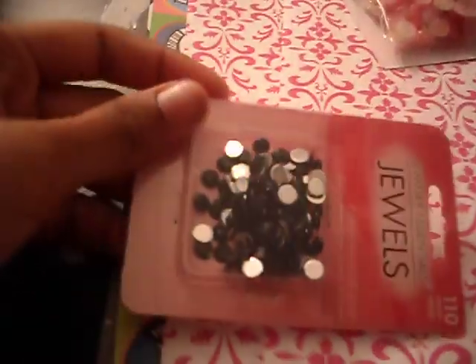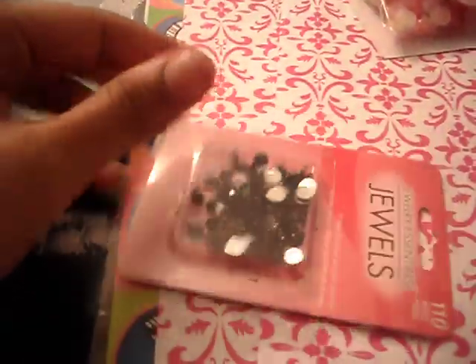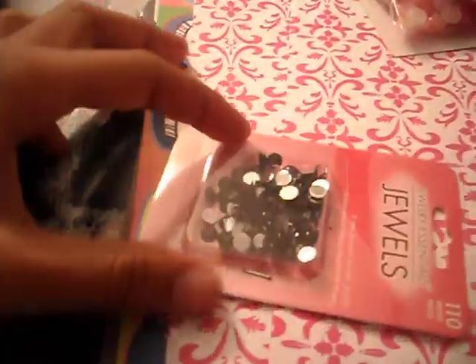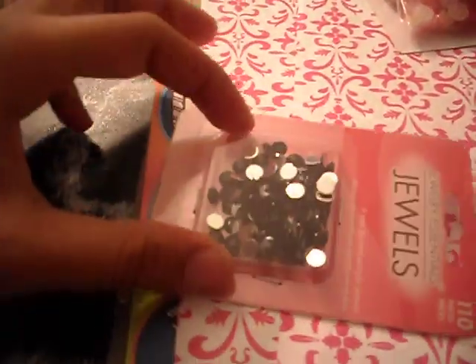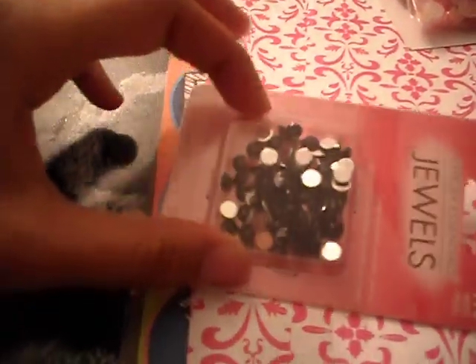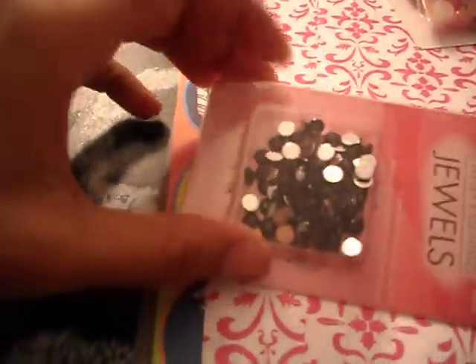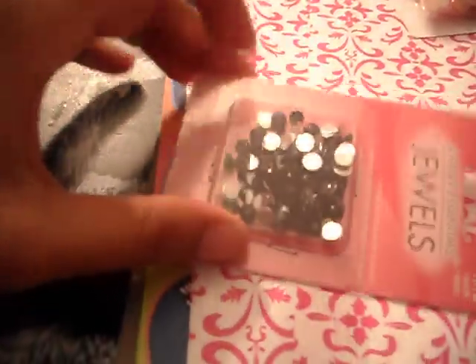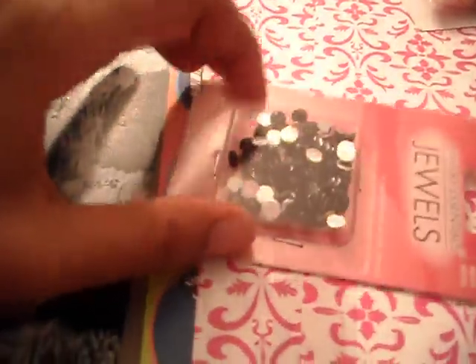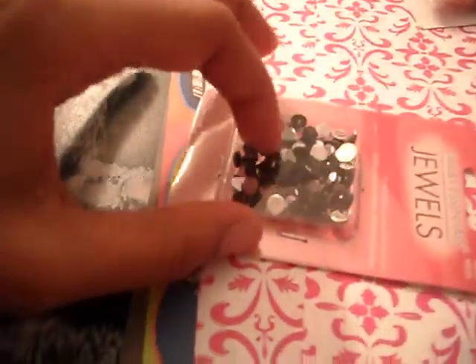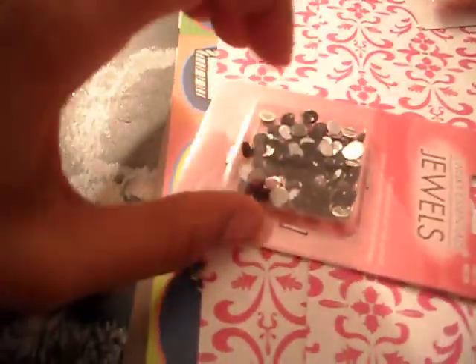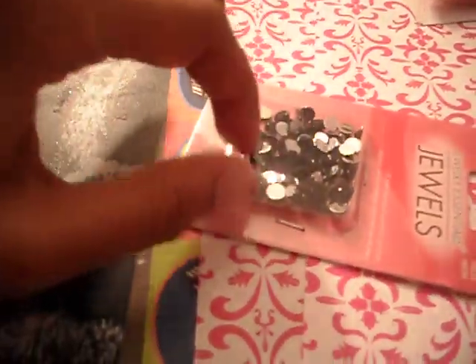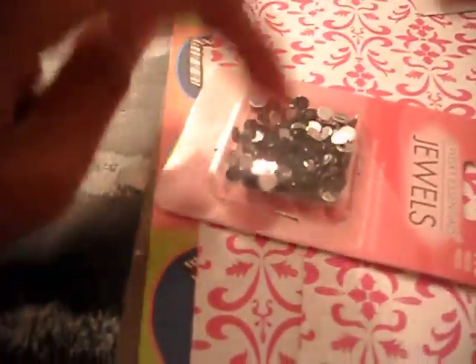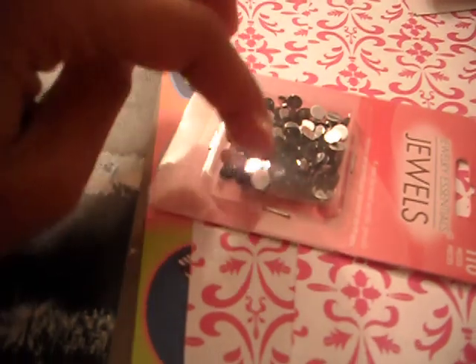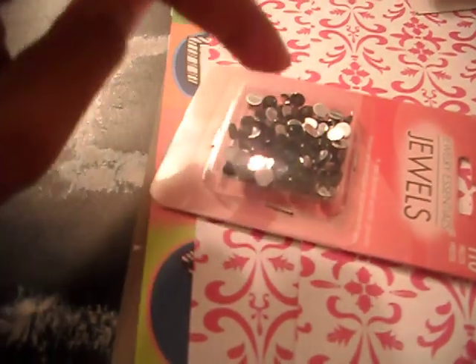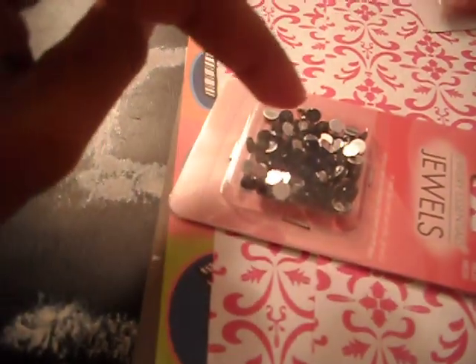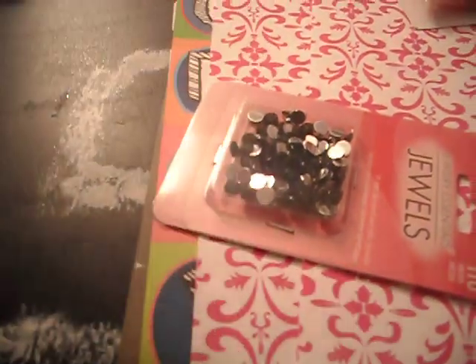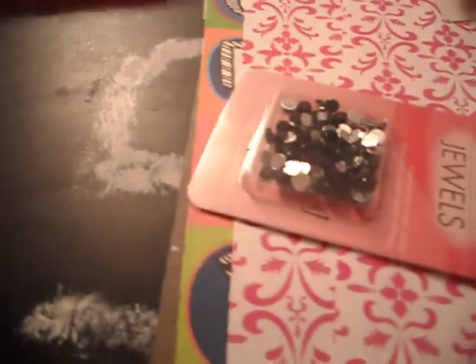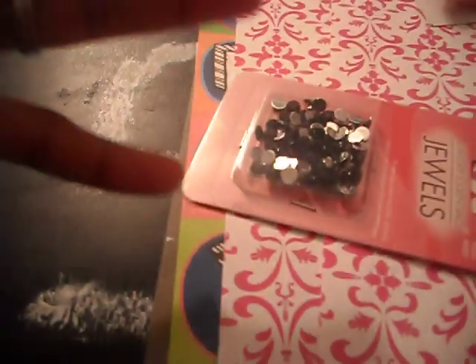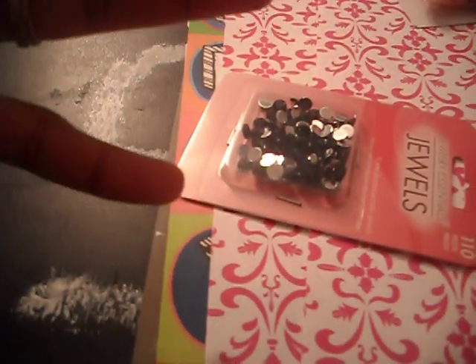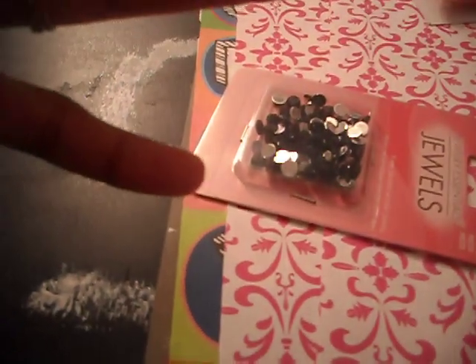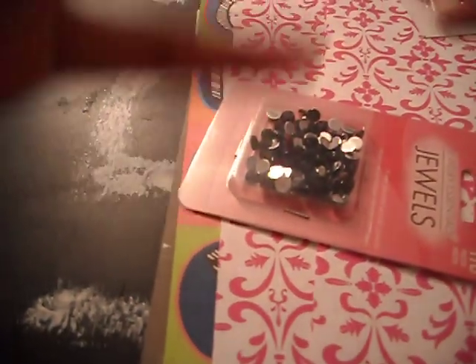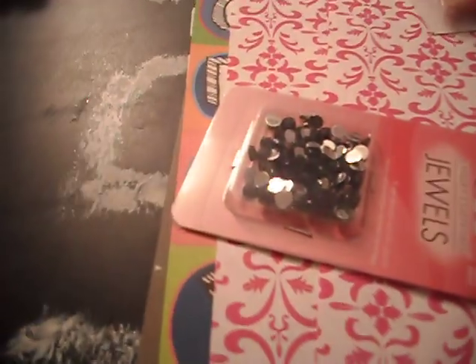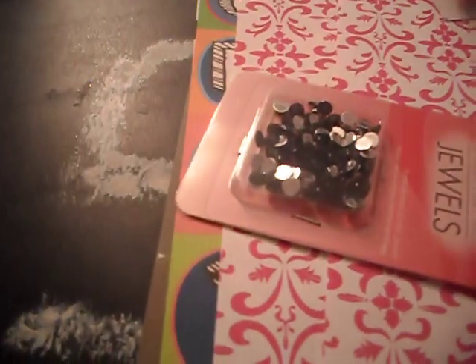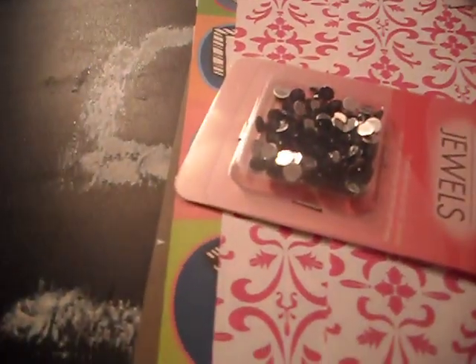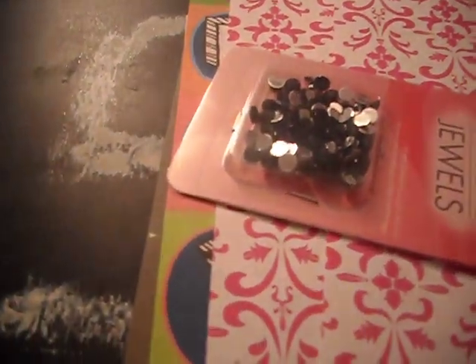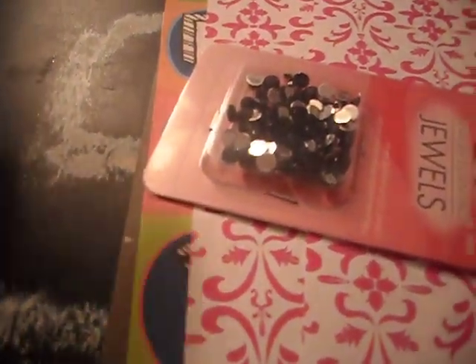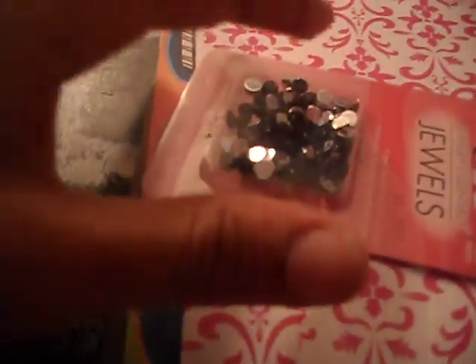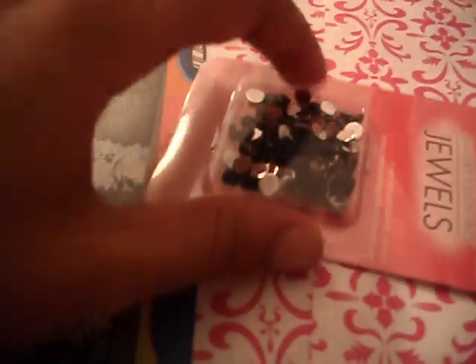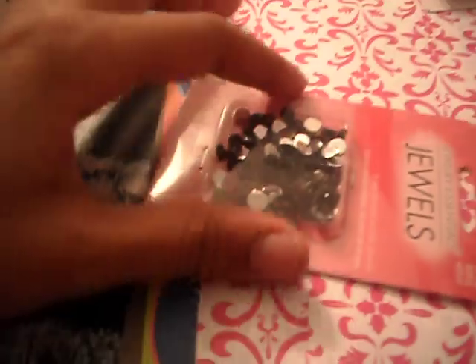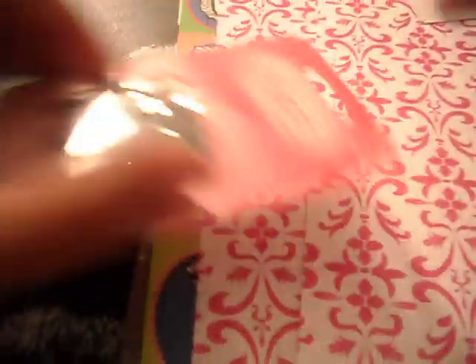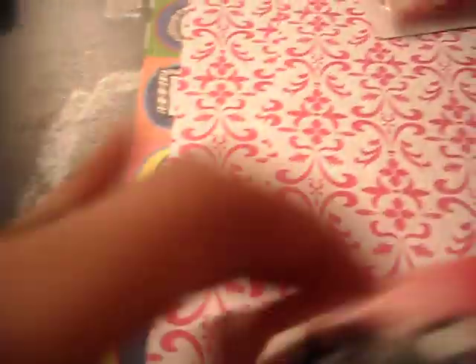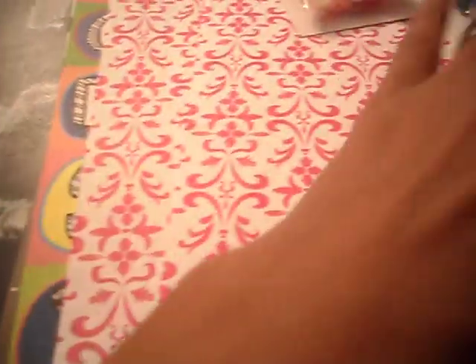Jewels — black bling. I don't have black bling and I love black embellishments for some reason. I'm looking for black flowers. If anybody knows any, please comment and let me know.